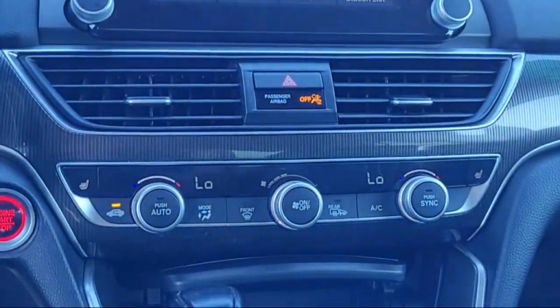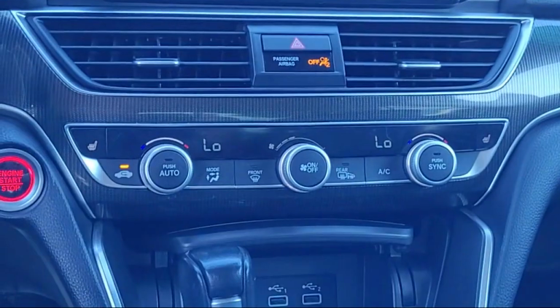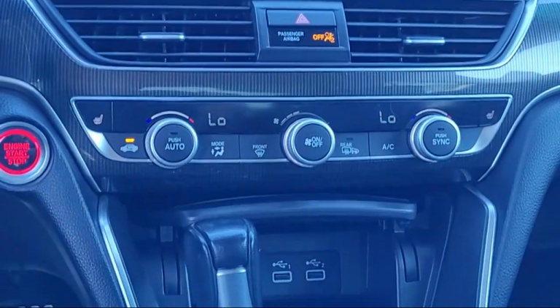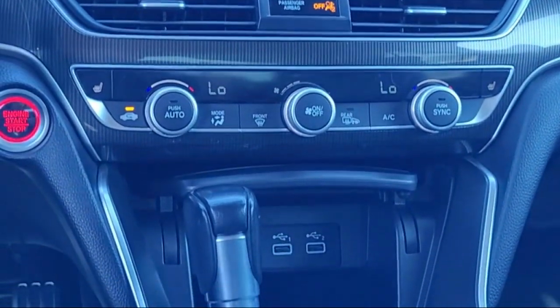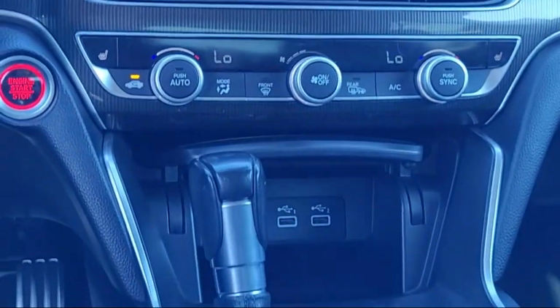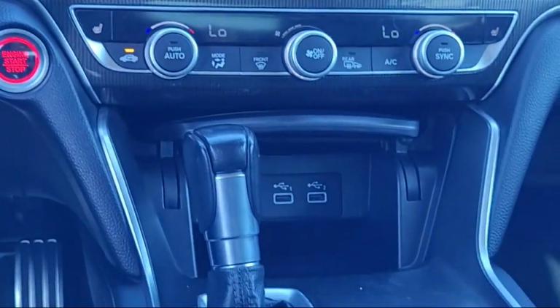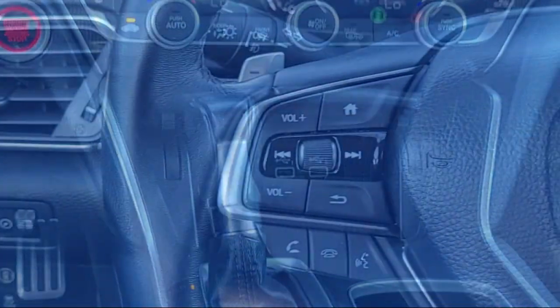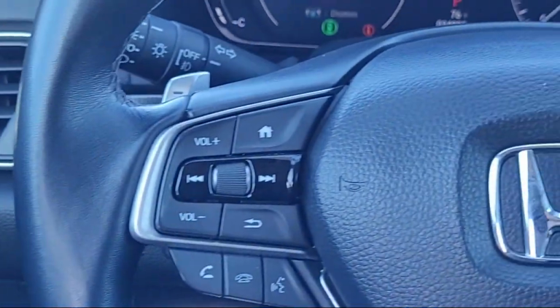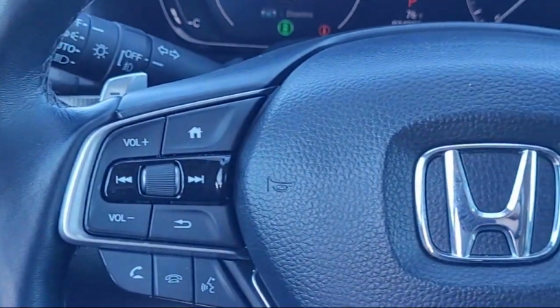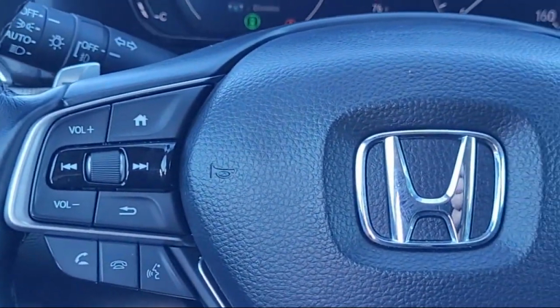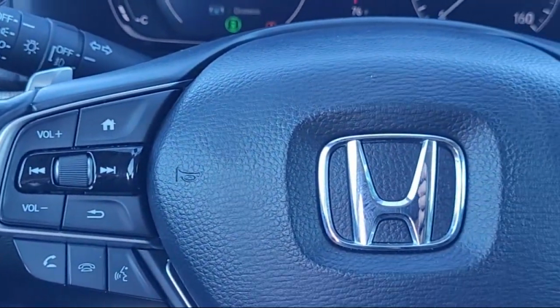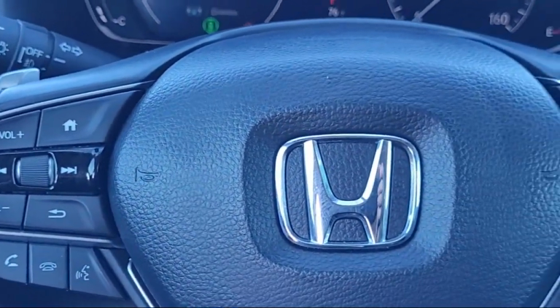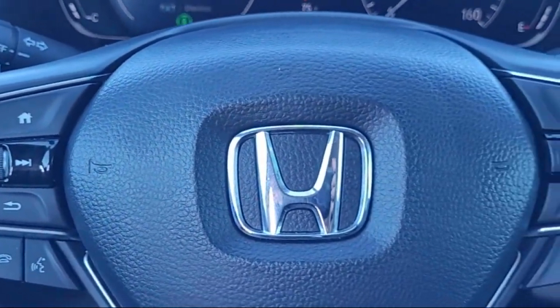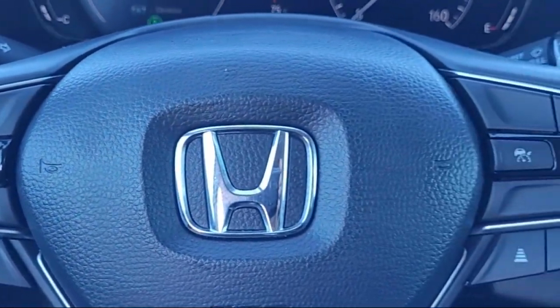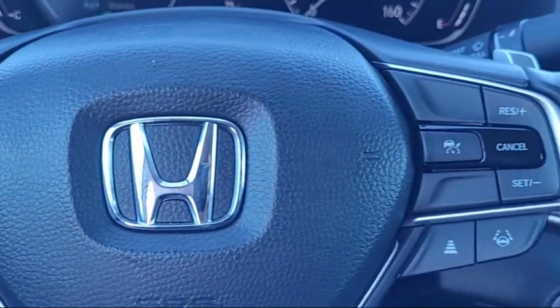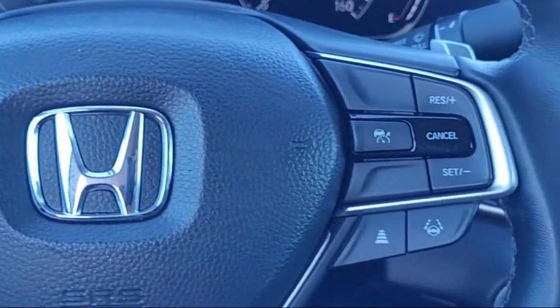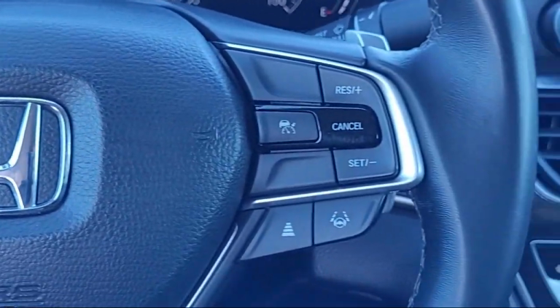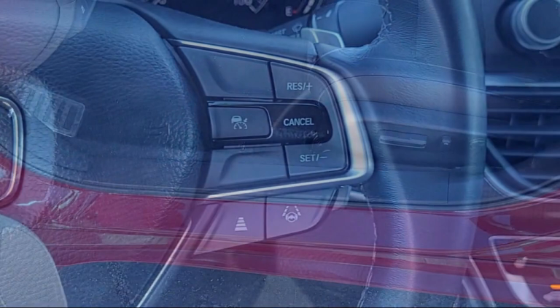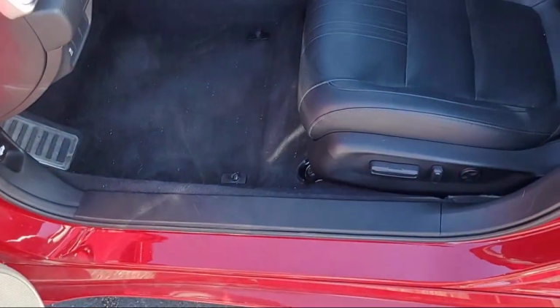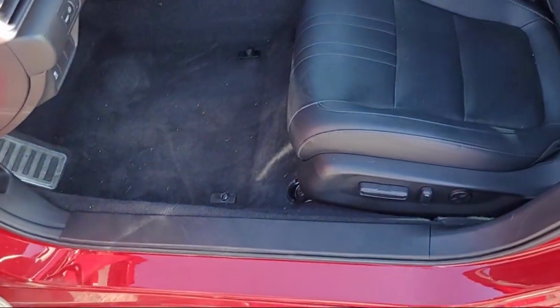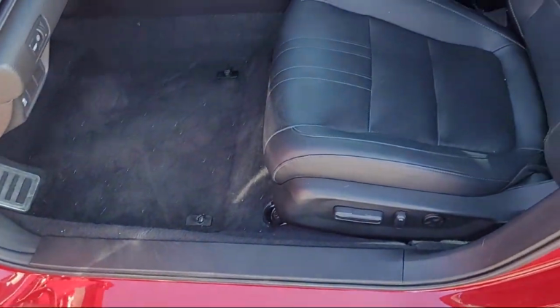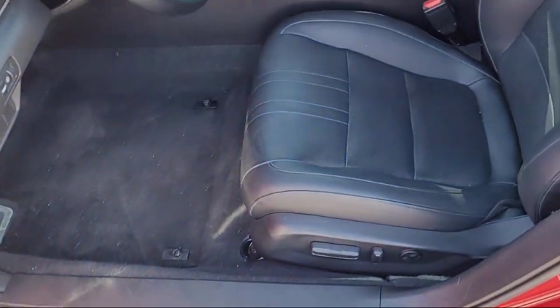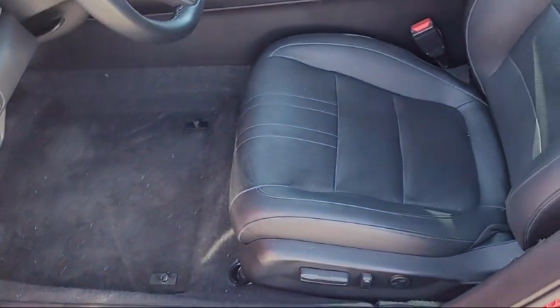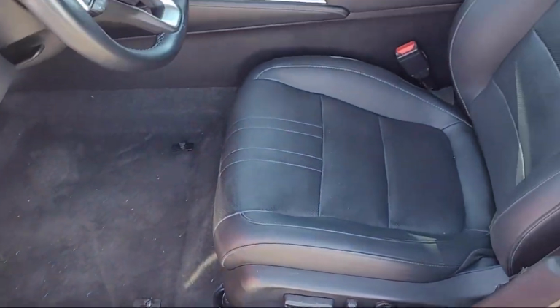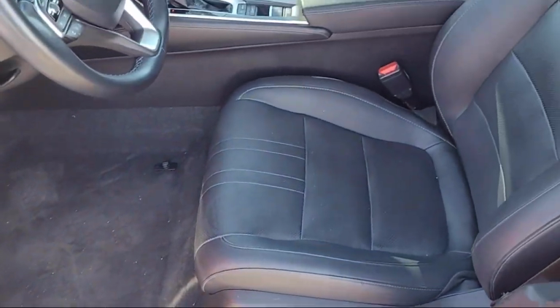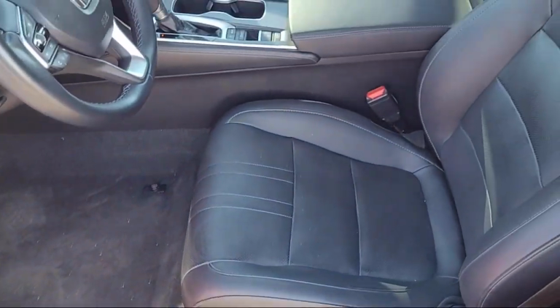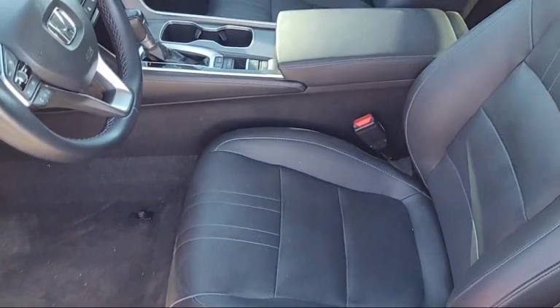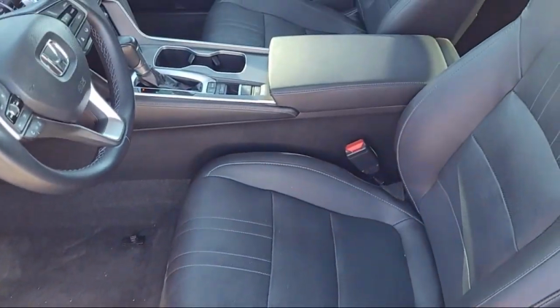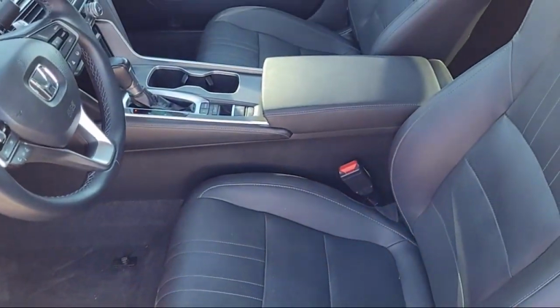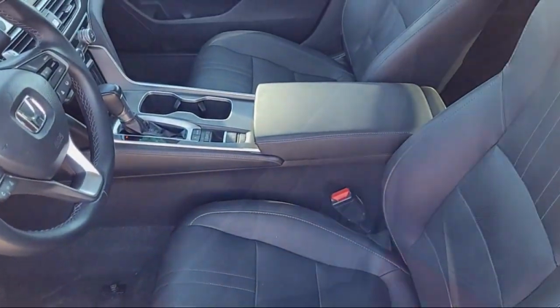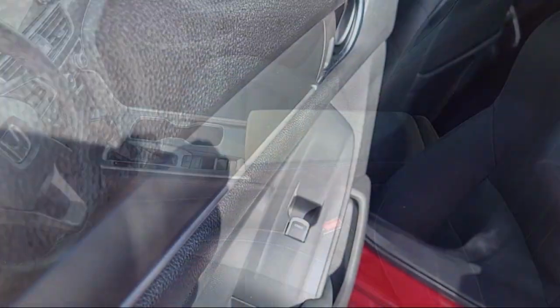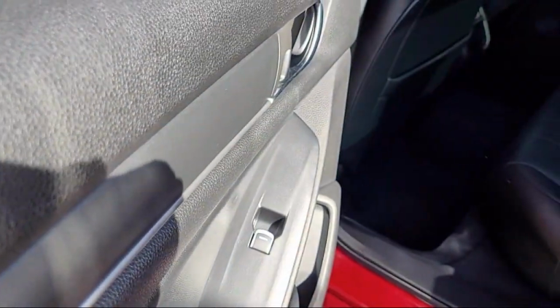Here at Imperial Valley Chevrolet GMC, your car buying experience is our top priority. As a family-owned dealership, we're committed to providing you with exceptional service.